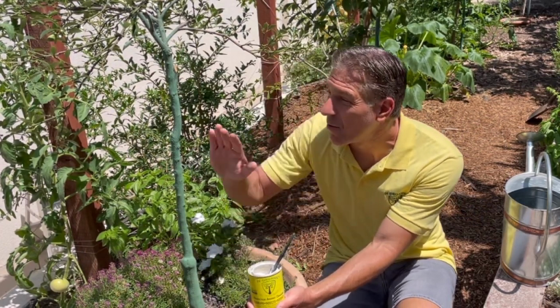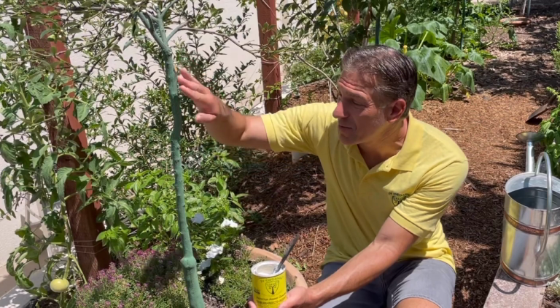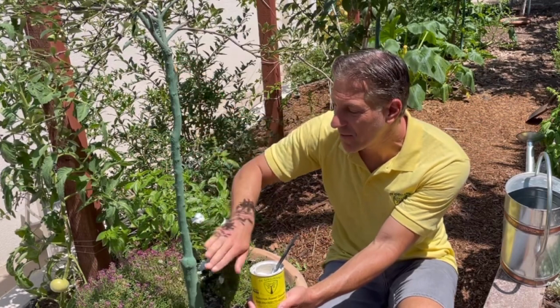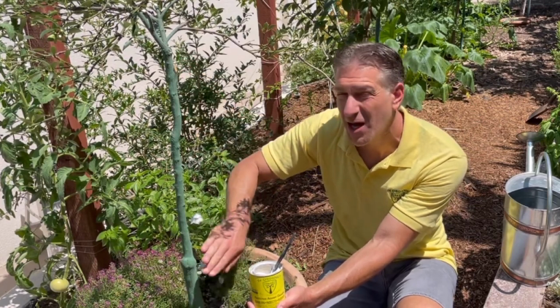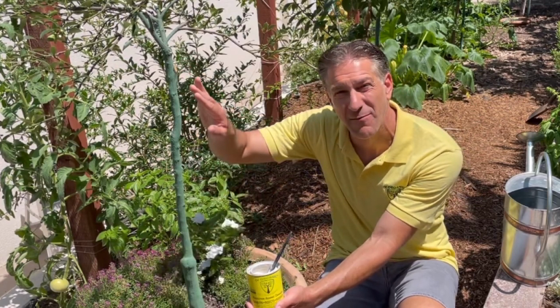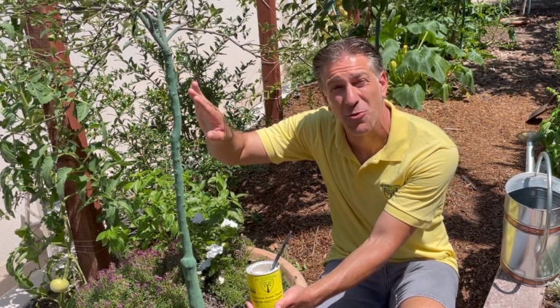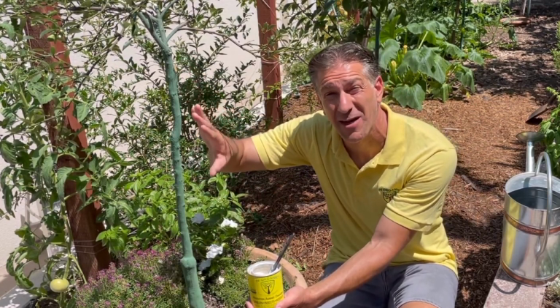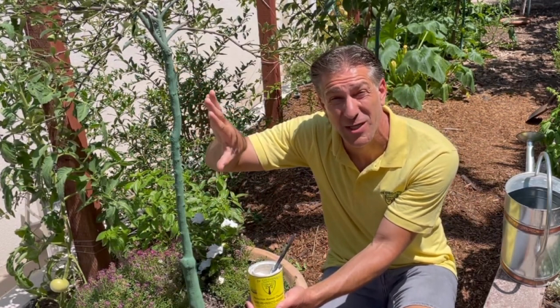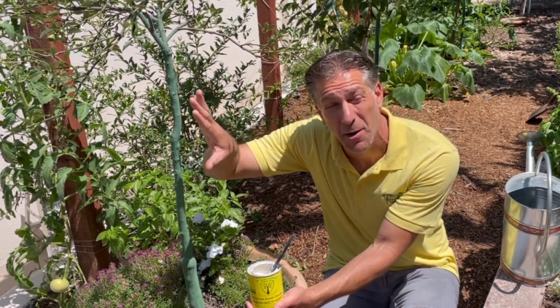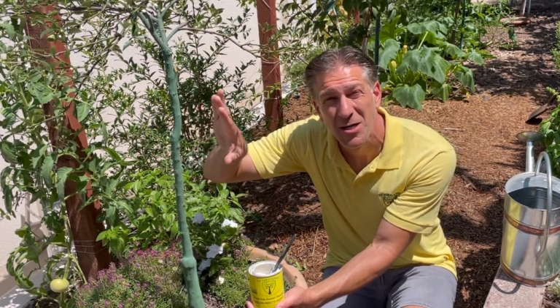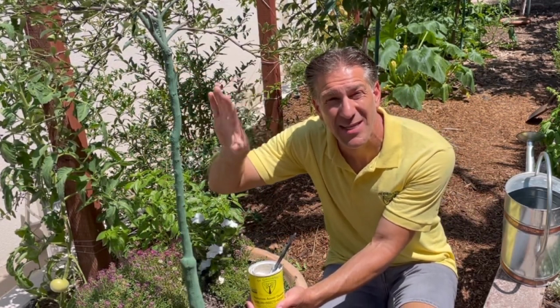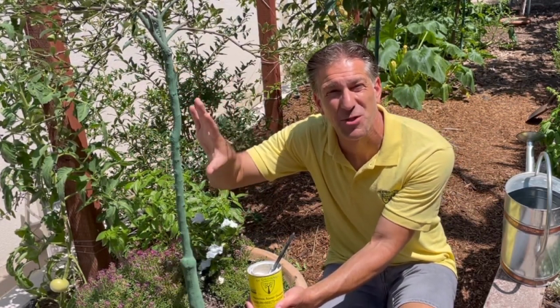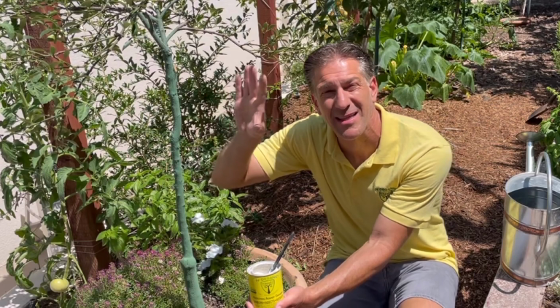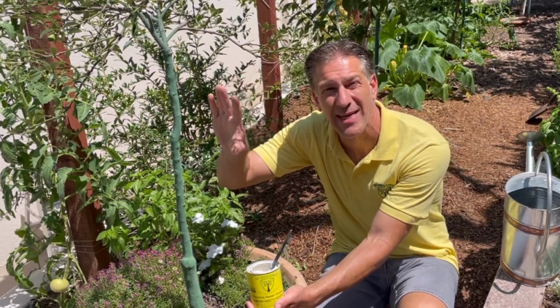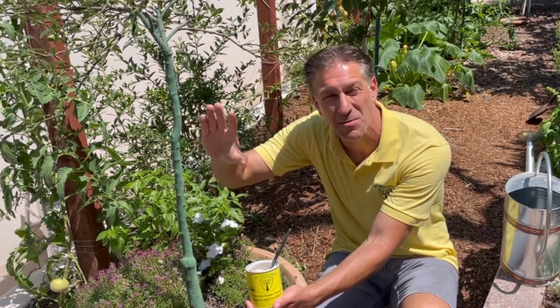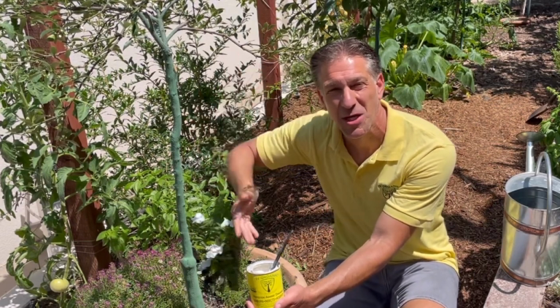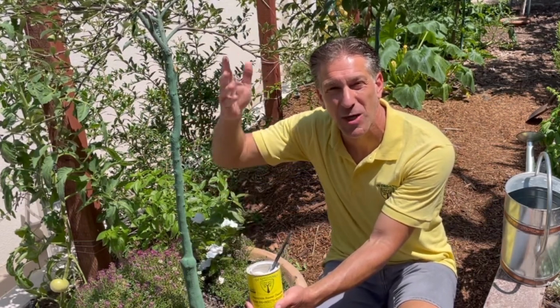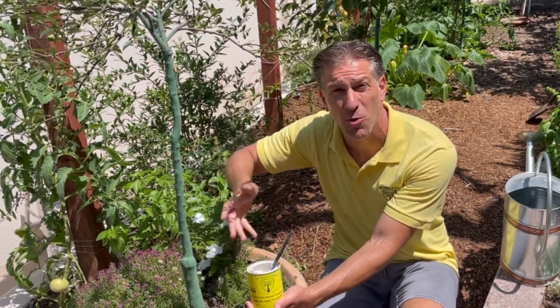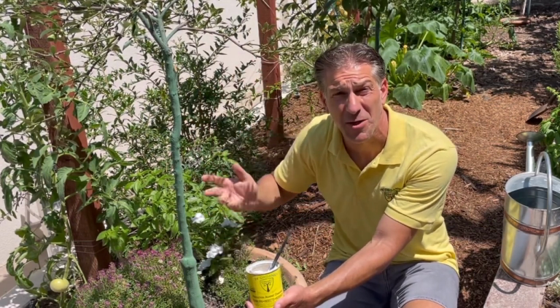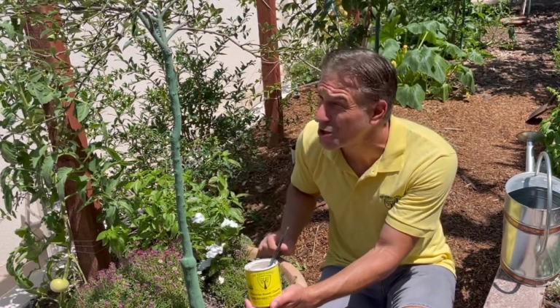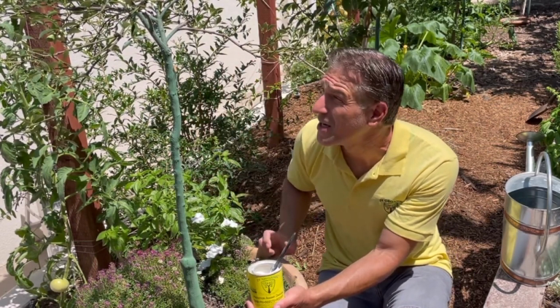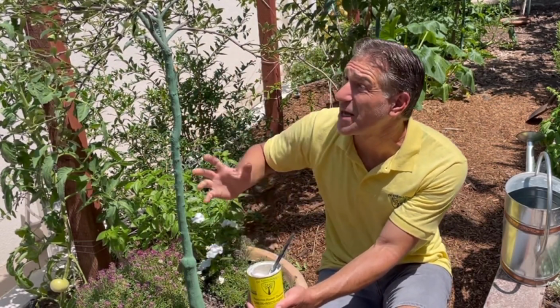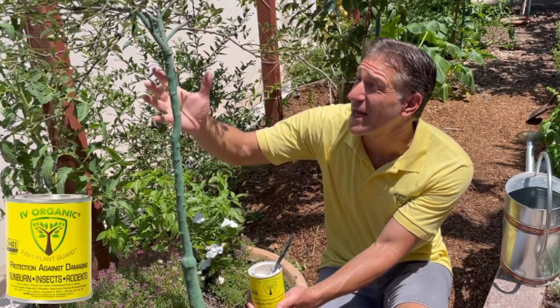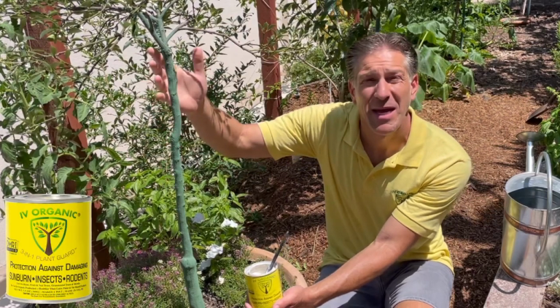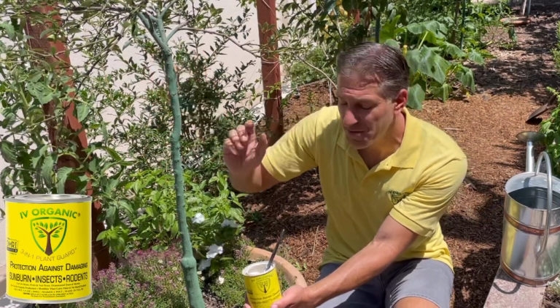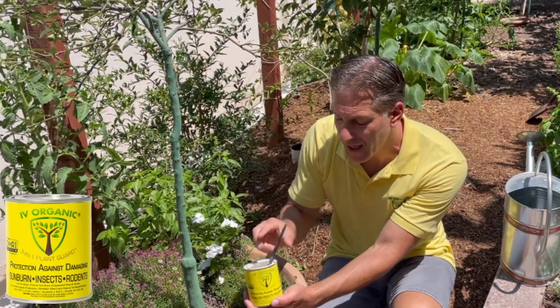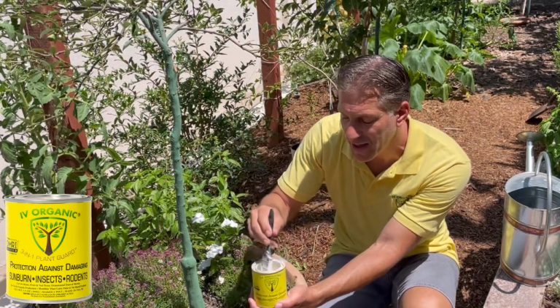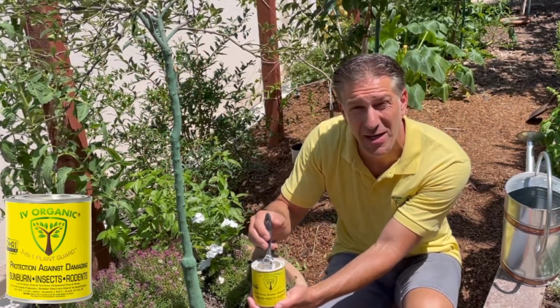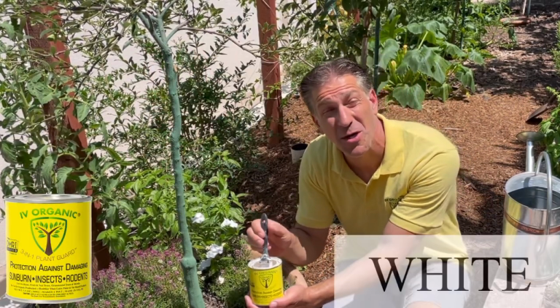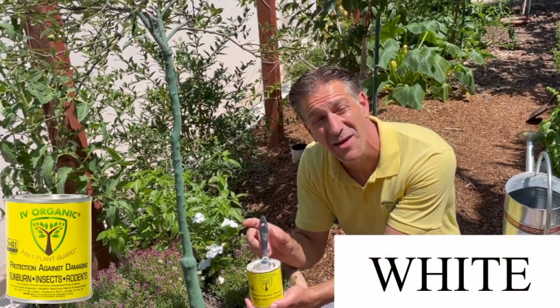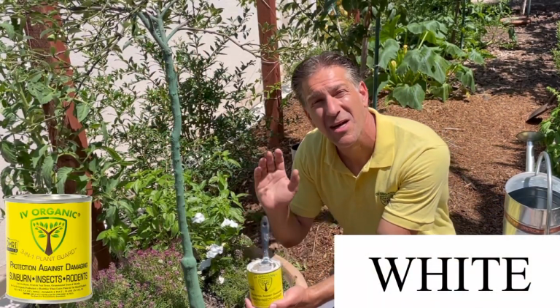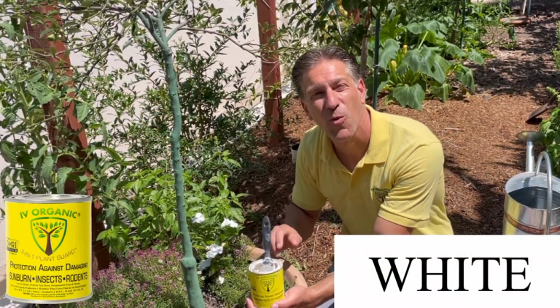By applying the Ivory Organic 3-in-1 Plant Guard, we're protecting the bark — which in essence protects the underlying cambium tissues that transport waters, minerals, and sugars up and down the plant. Now let's begin by applying the Ivory Organic 3-in-1 color white.